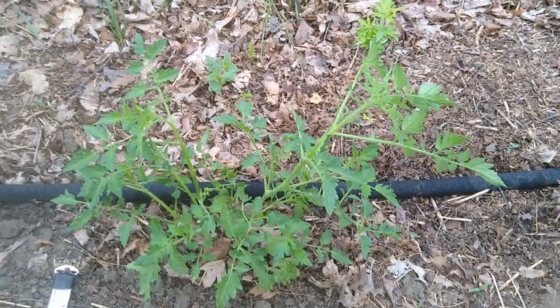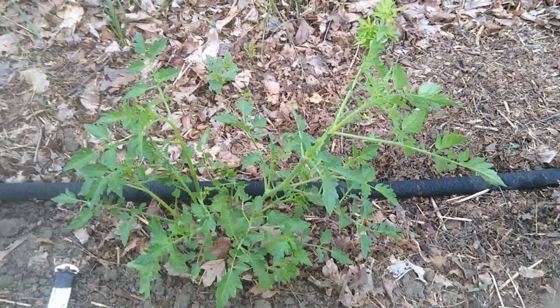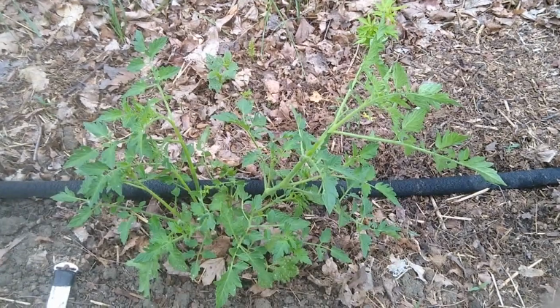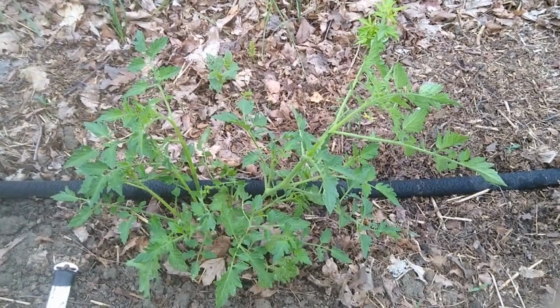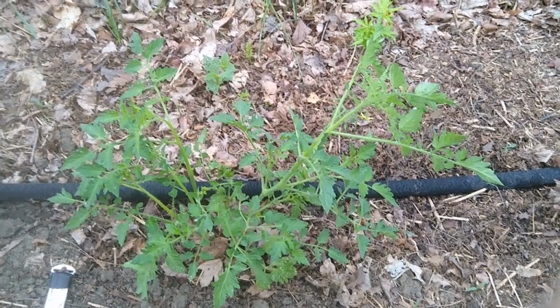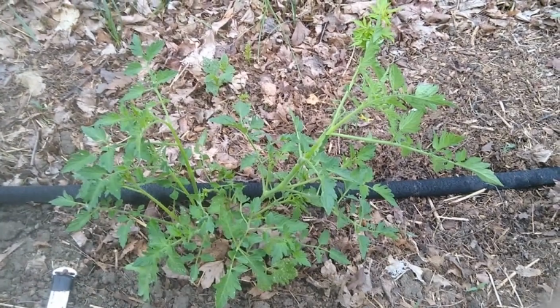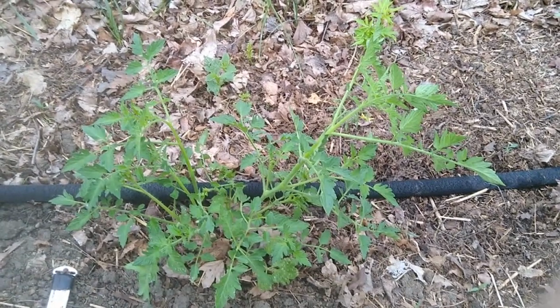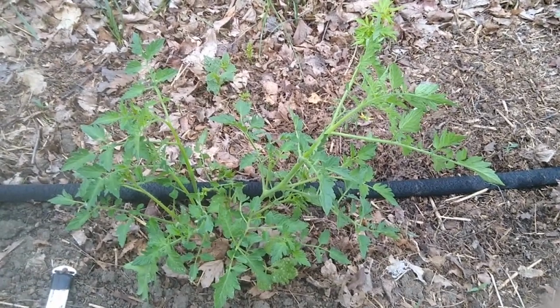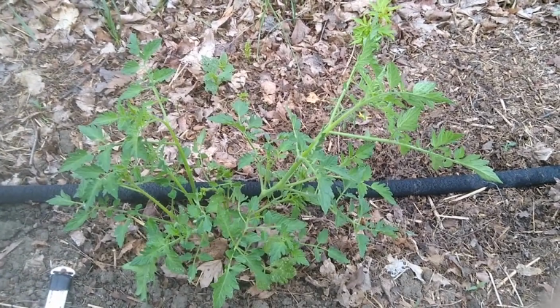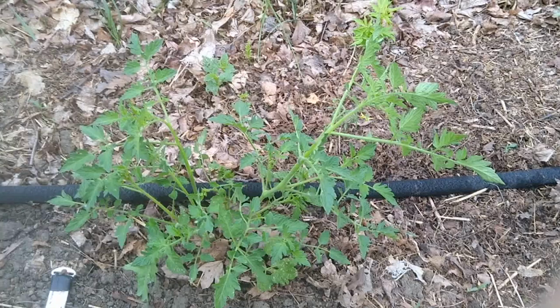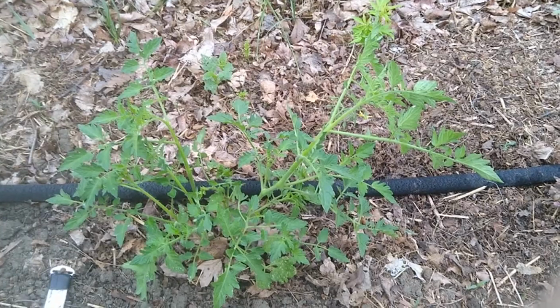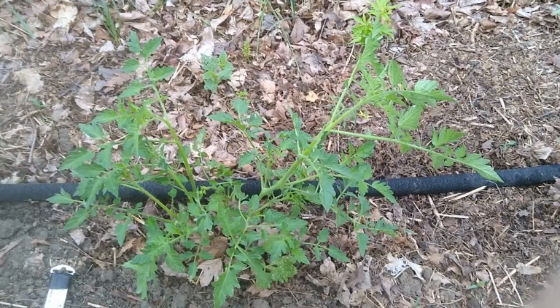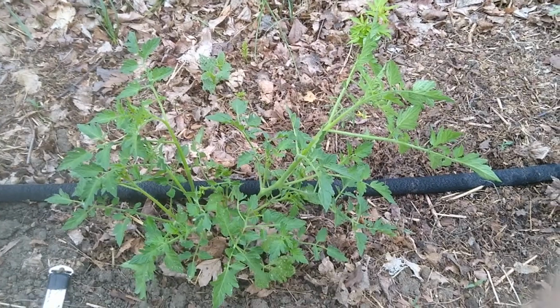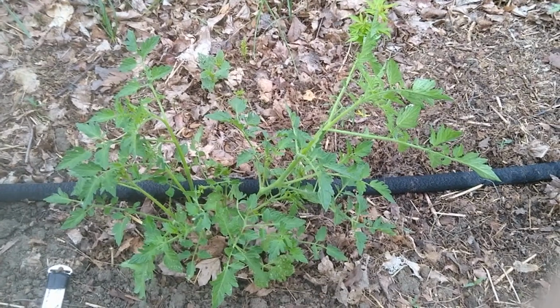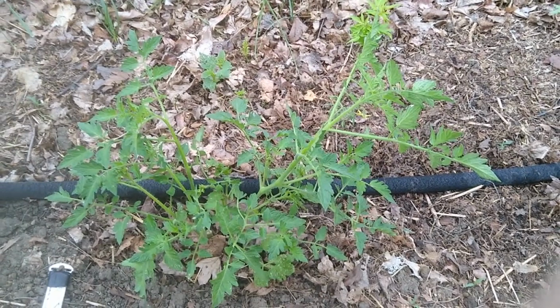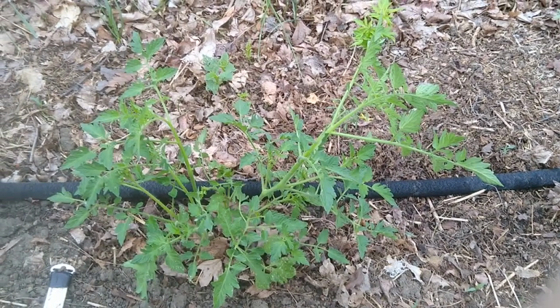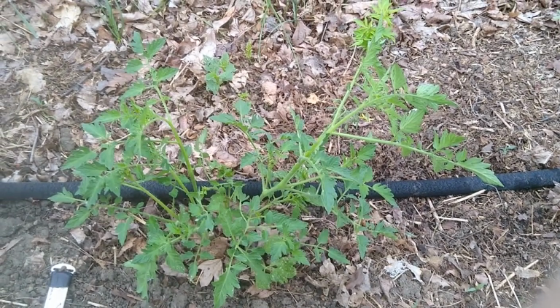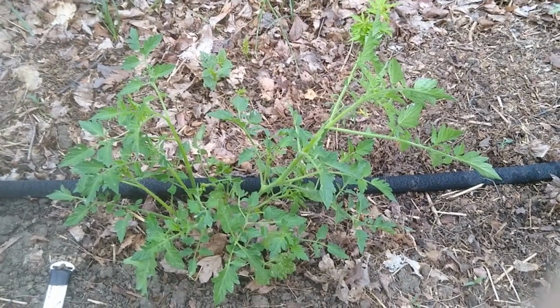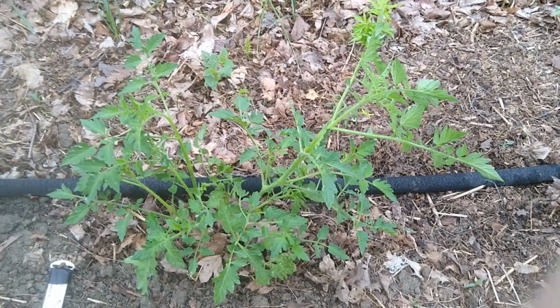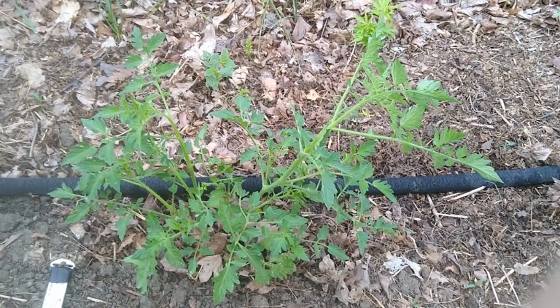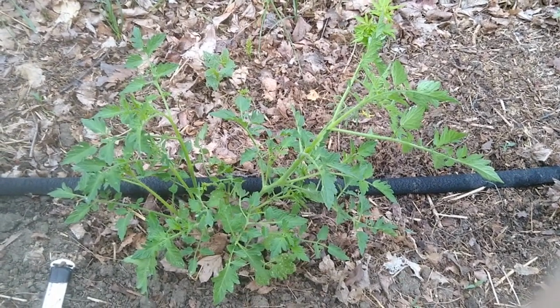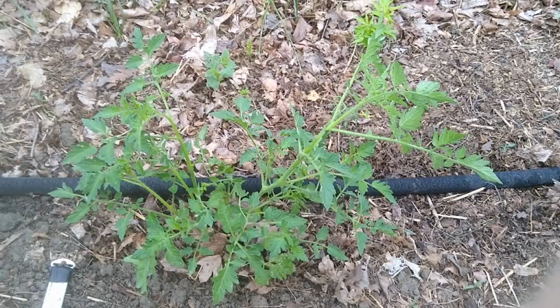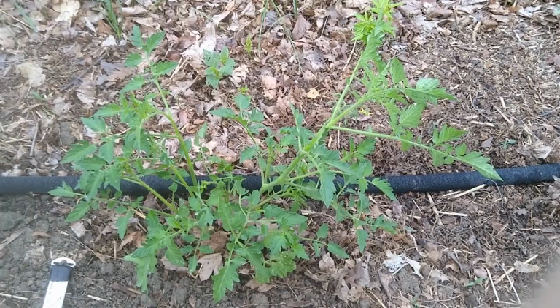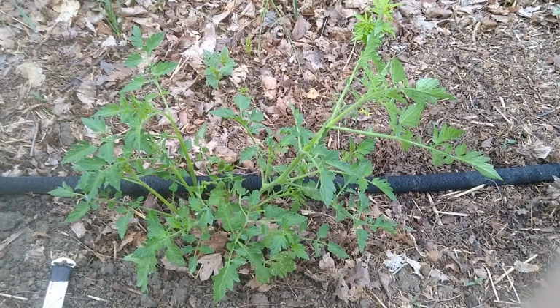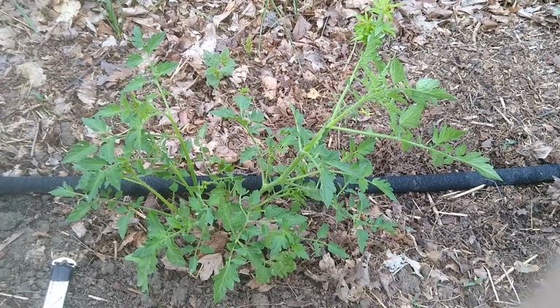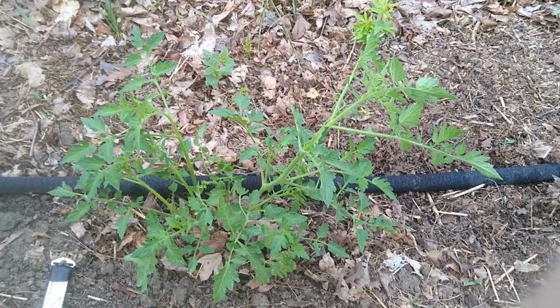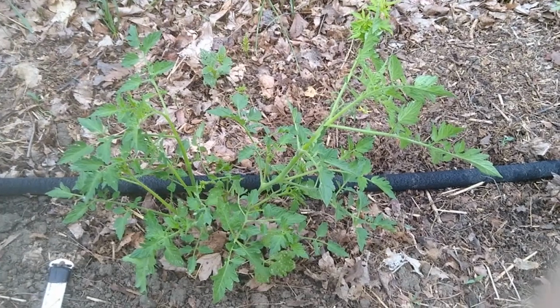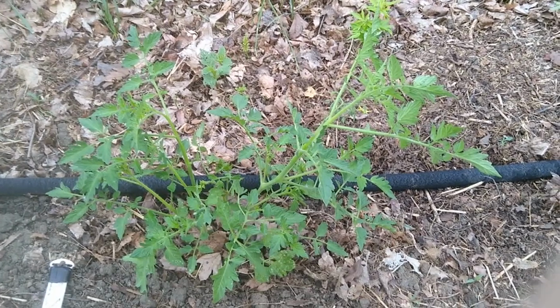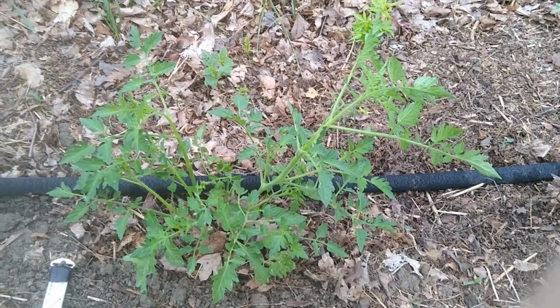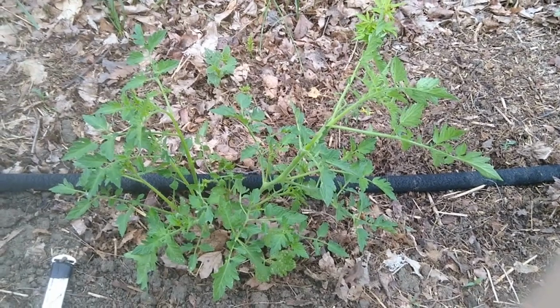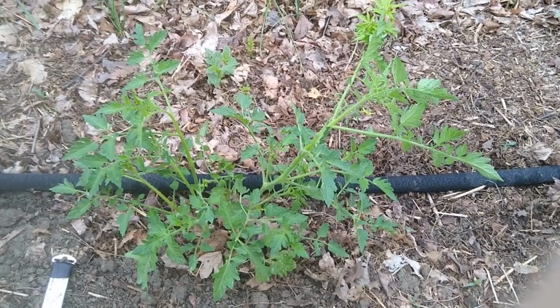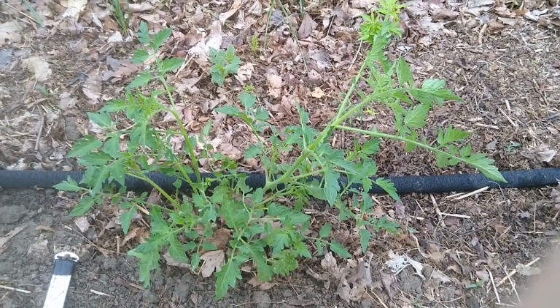Good morning everybody. Today I want to show you how to prune a tomato. This is something that you have to do throughout the season for most tomato plants to make sure that they don't have too many growing stems.